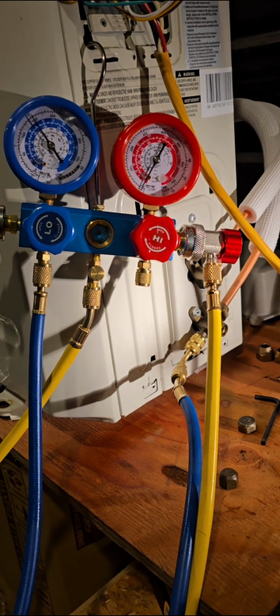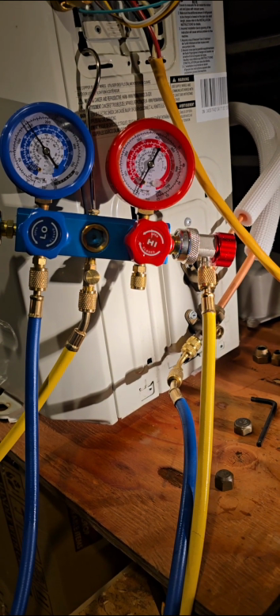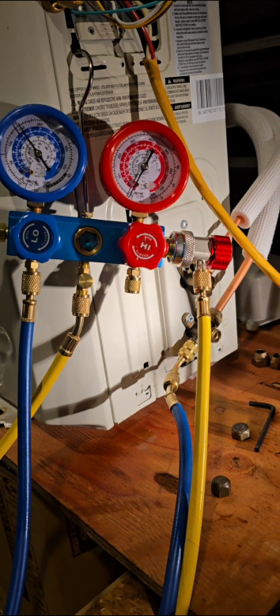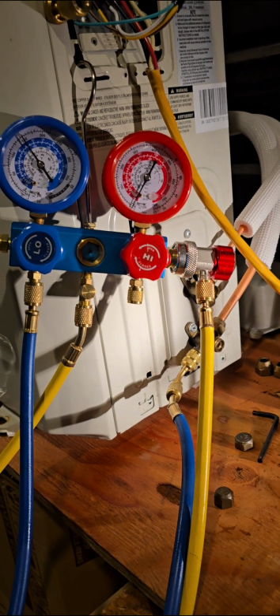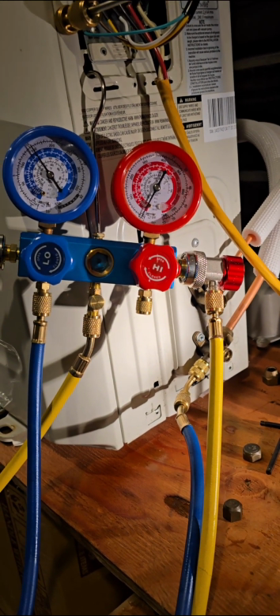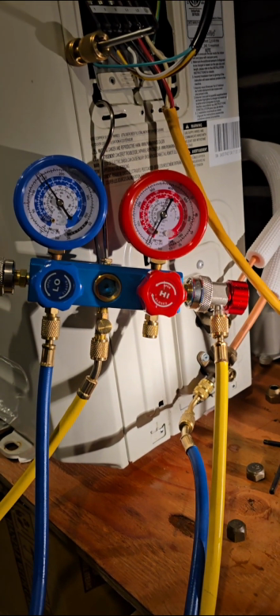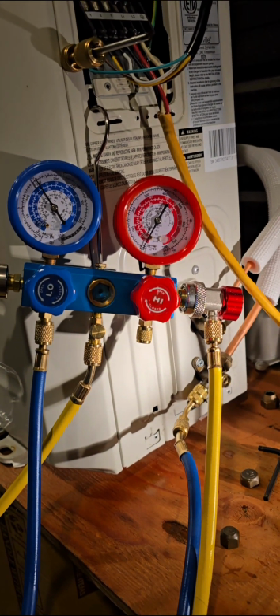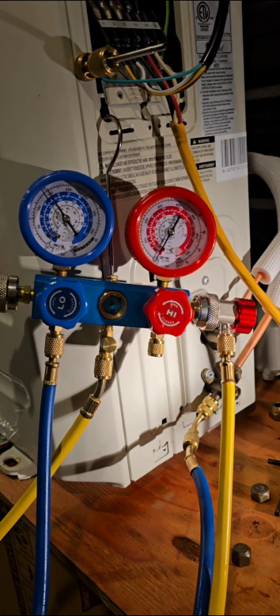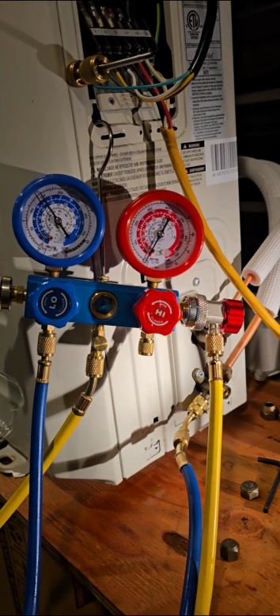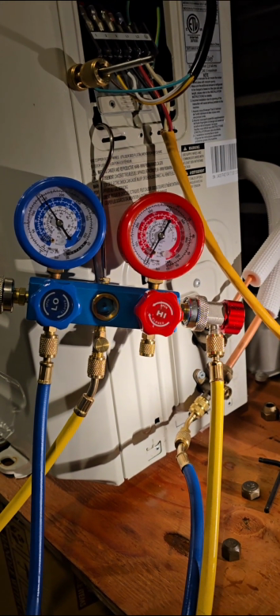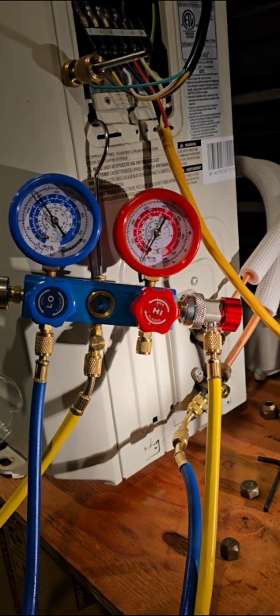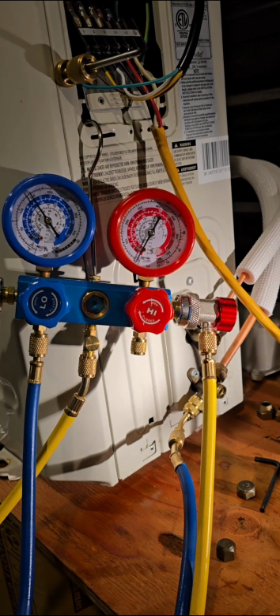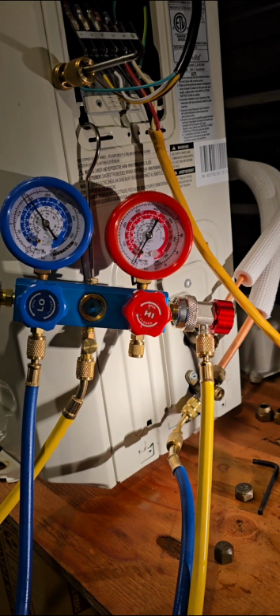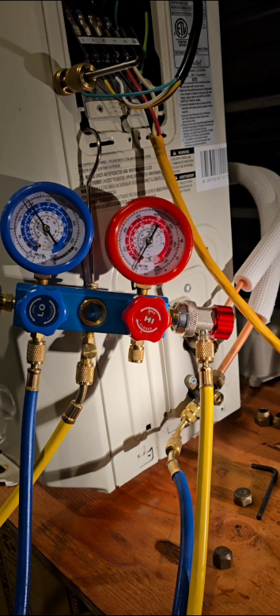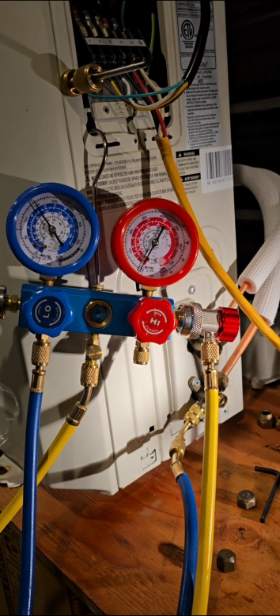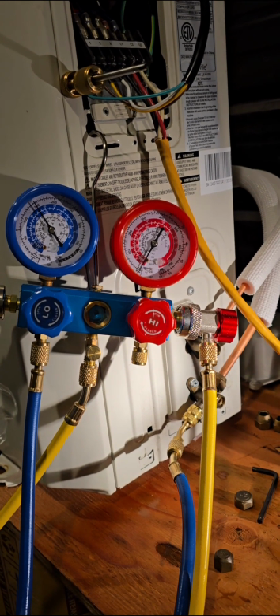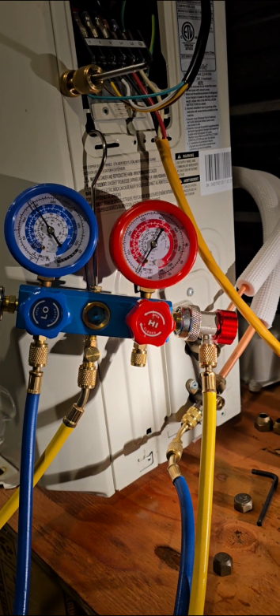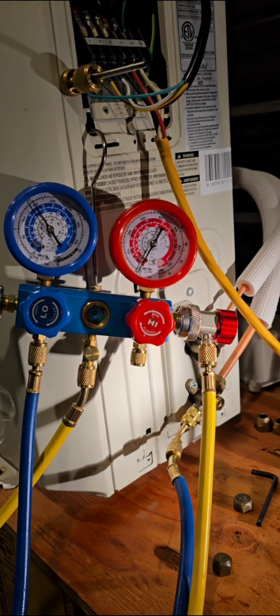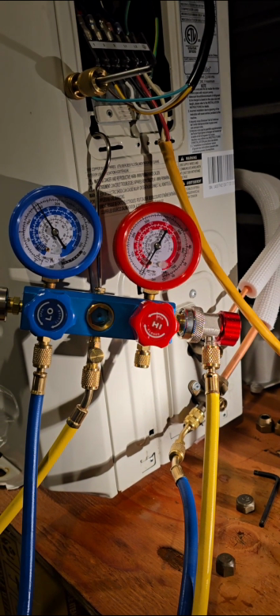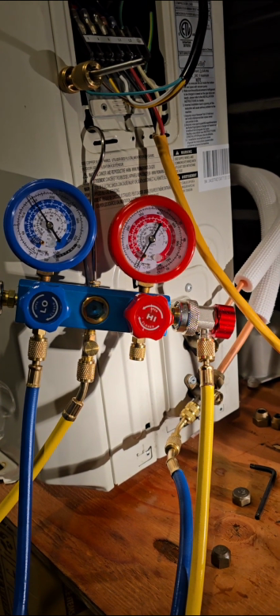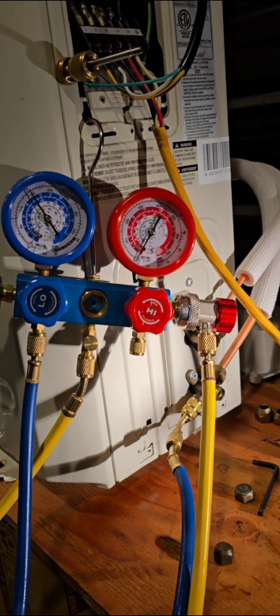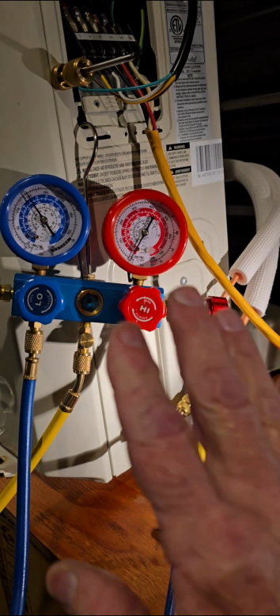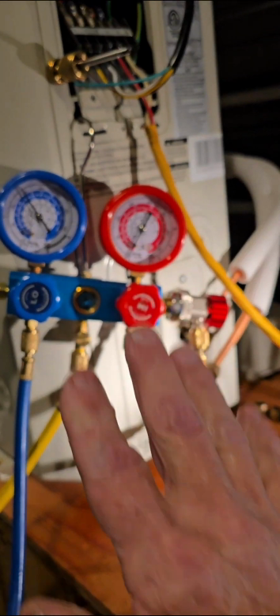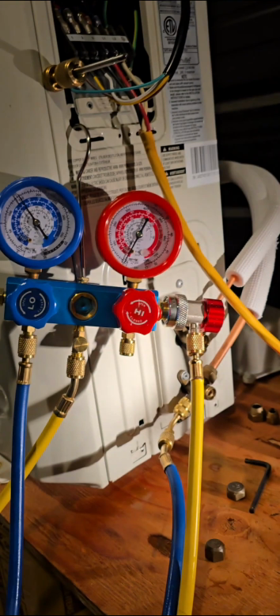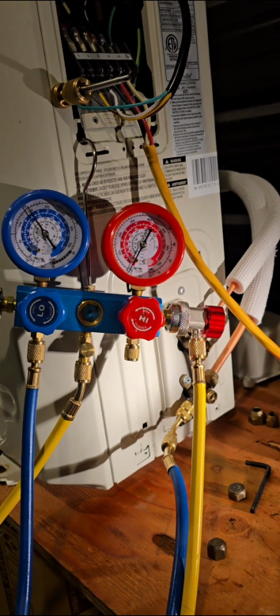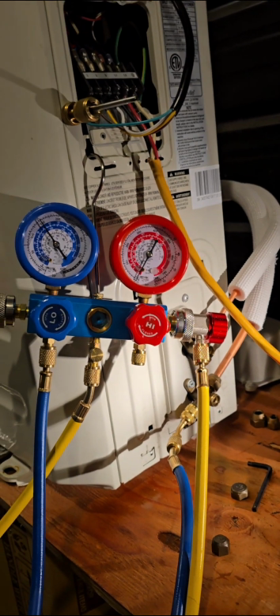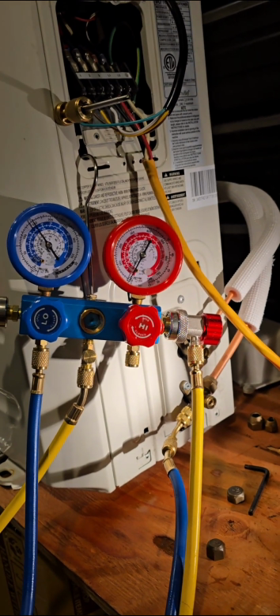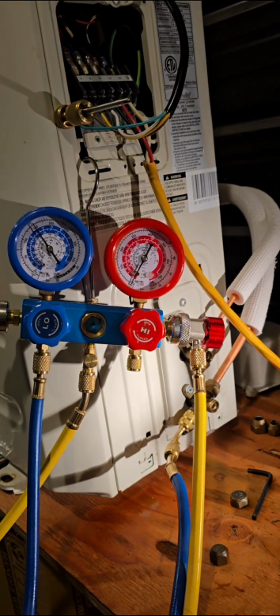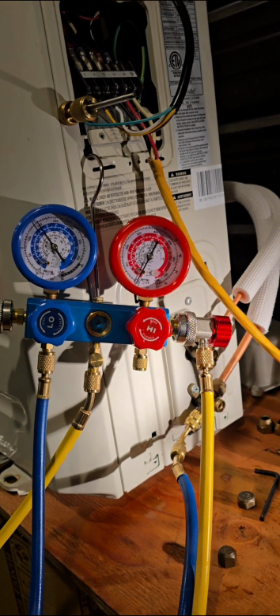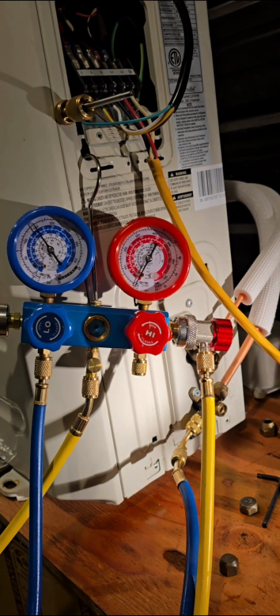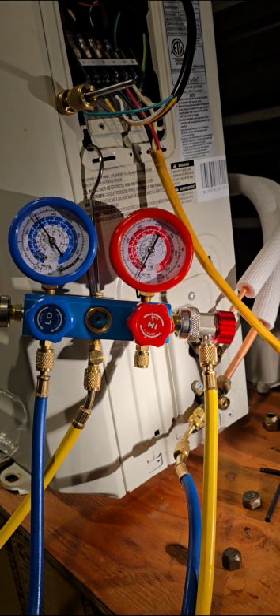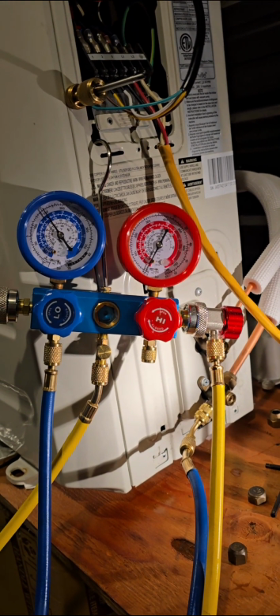How do we recover refrigerant back into the ODU to do a repair, to remove the line set and check the line set or whatever you need to do? If you have to put refrigerant back into the ODU when it's in your whole system, you want to recover it back down.